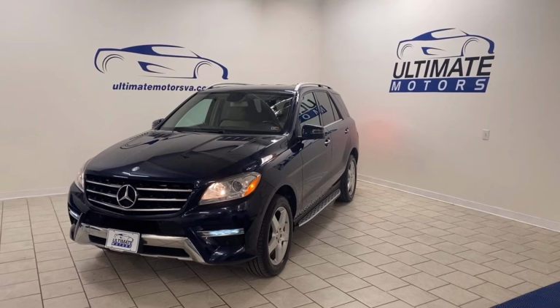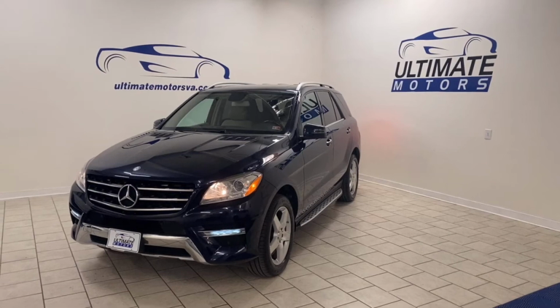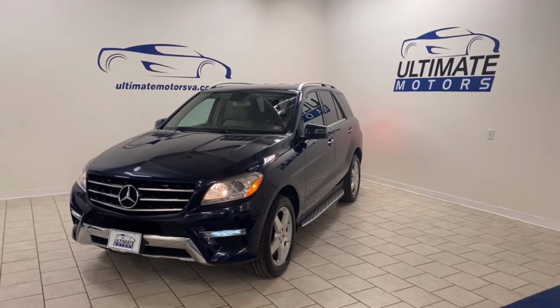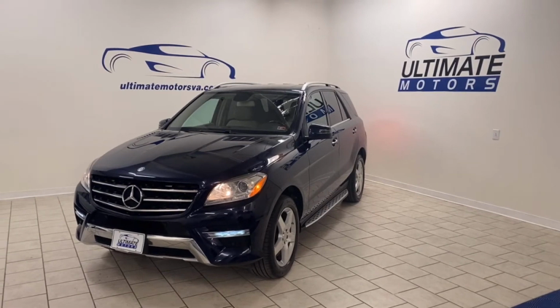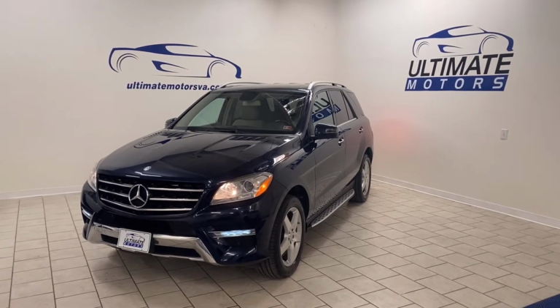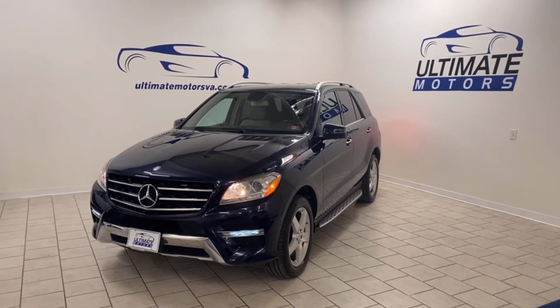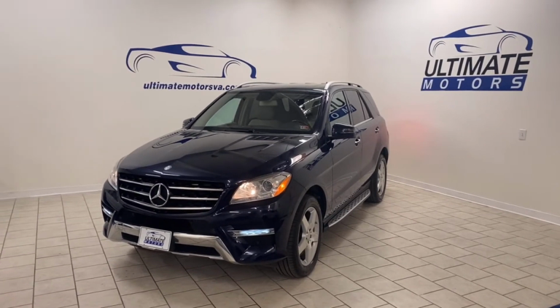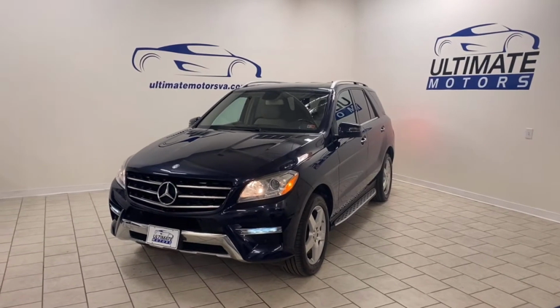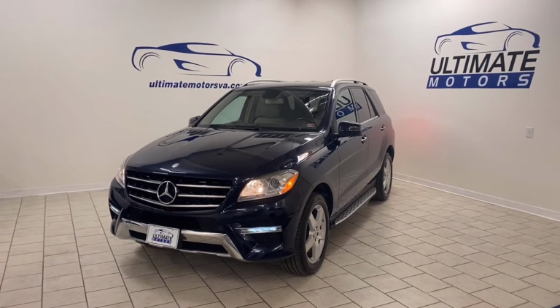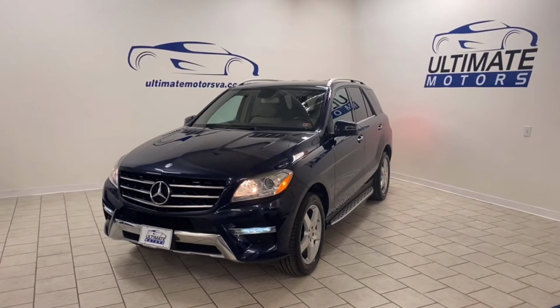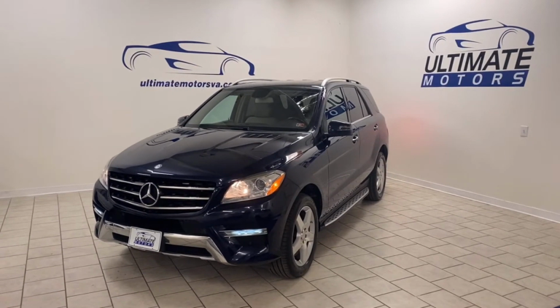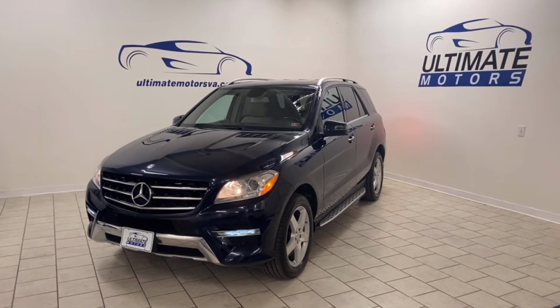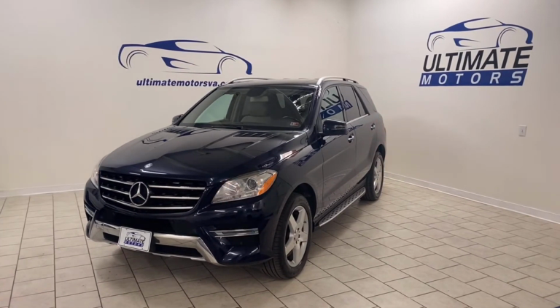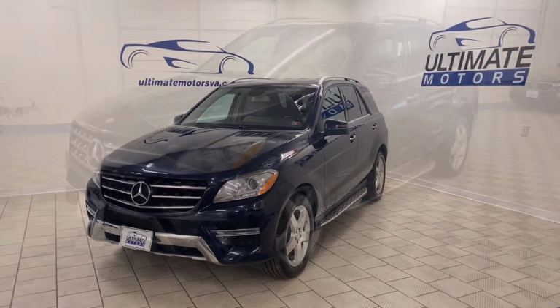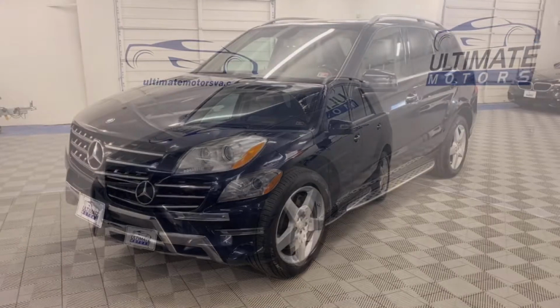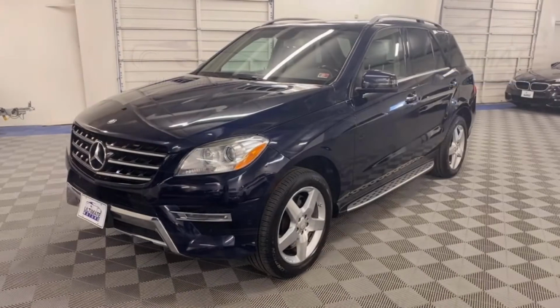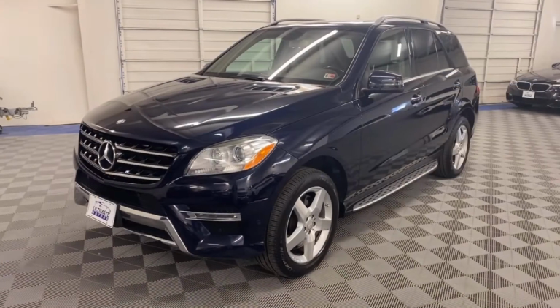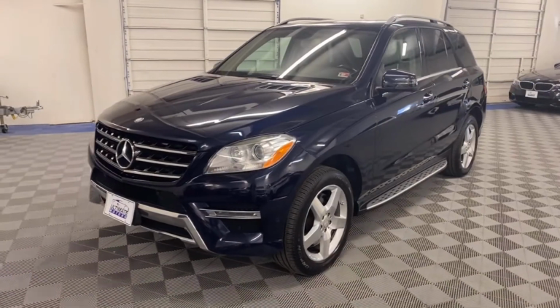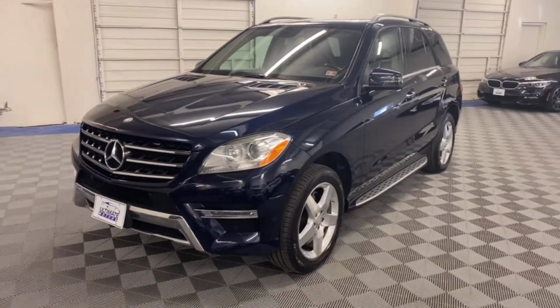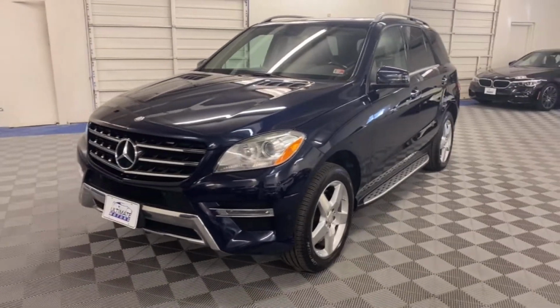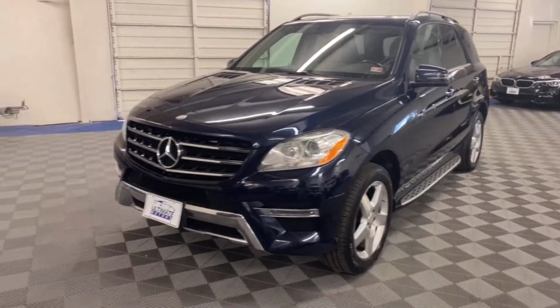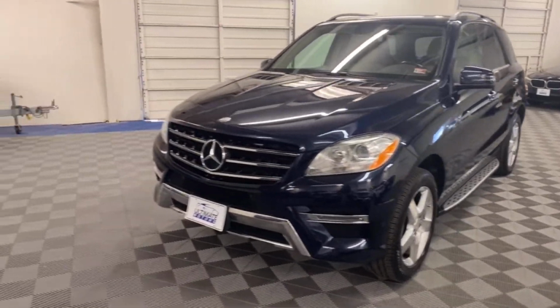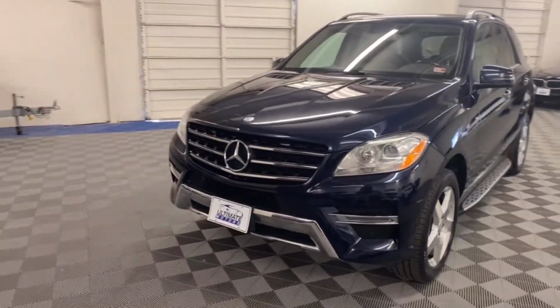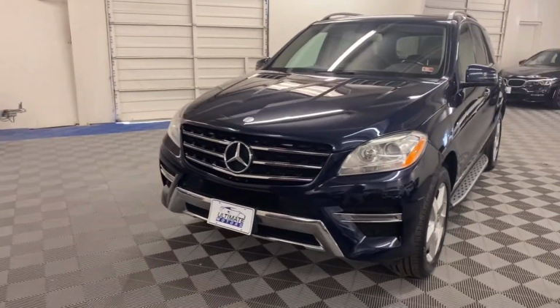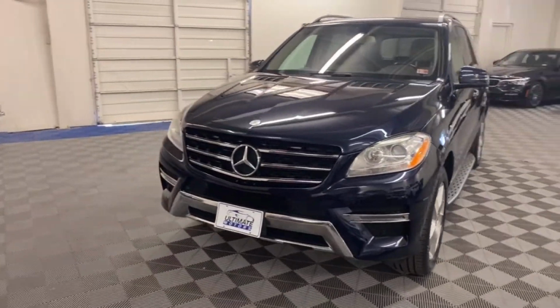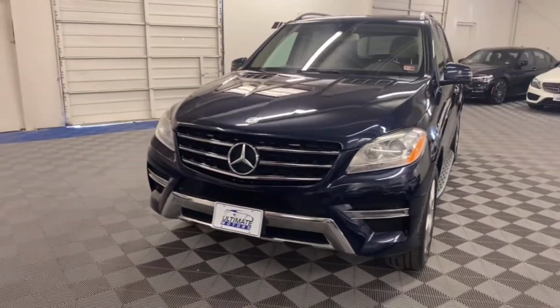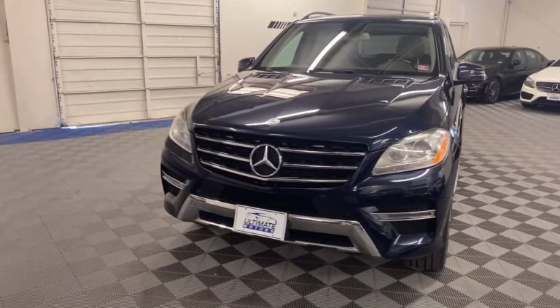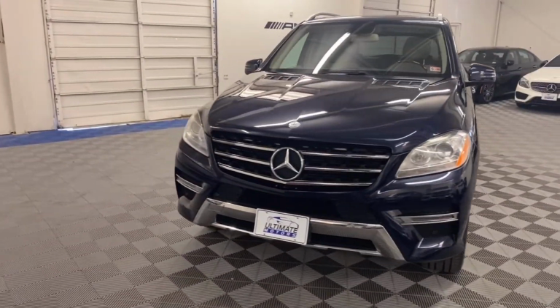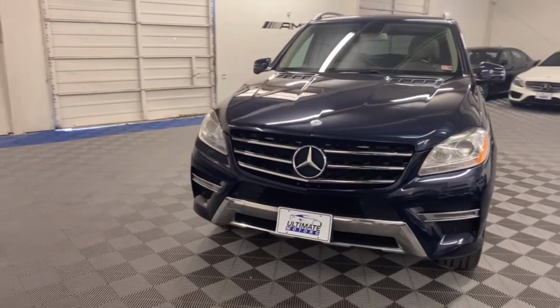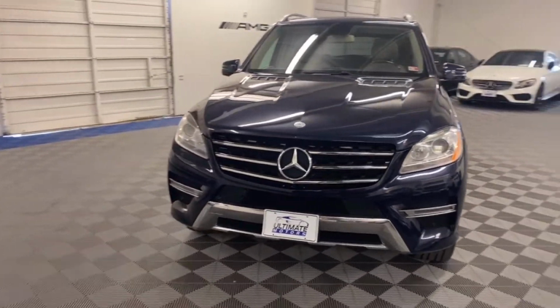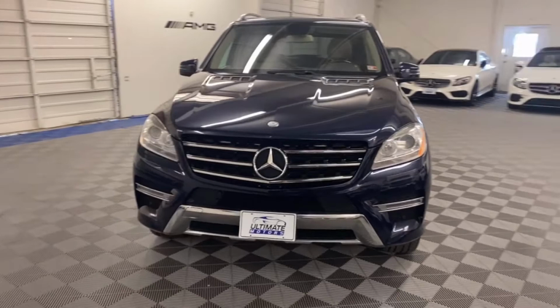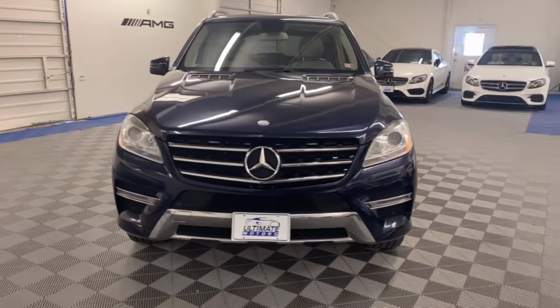Today at Ultimate Motors we have a 2013 Mercedes-Benz ML 550. This 2013 ML 550 has the biggest engine you can get in this class besides the AMG.